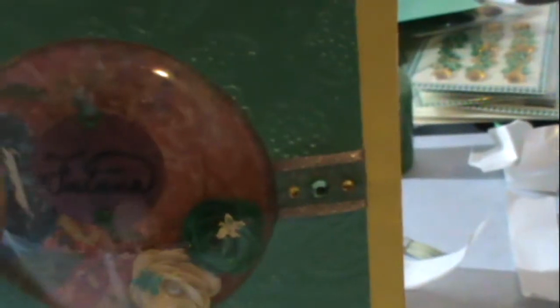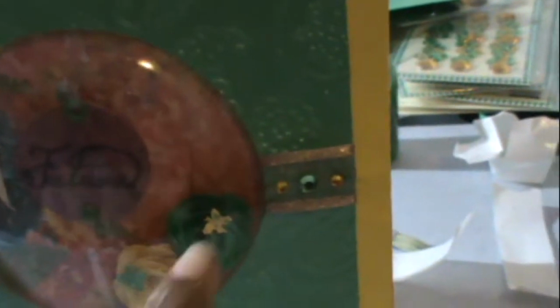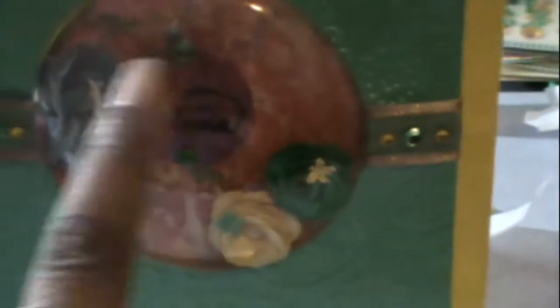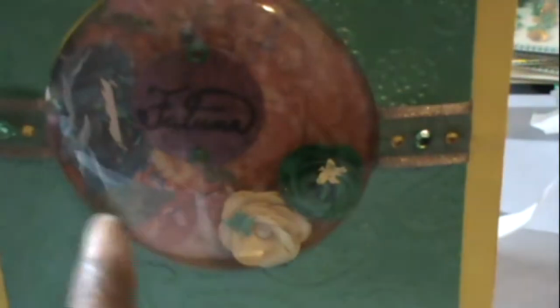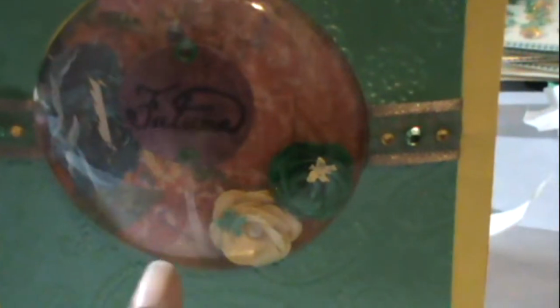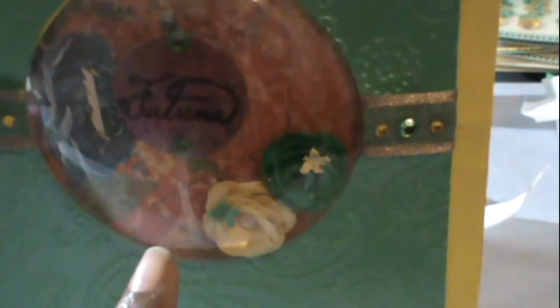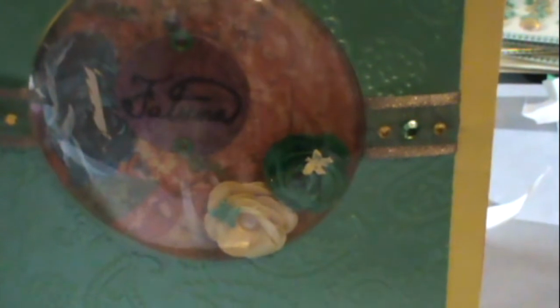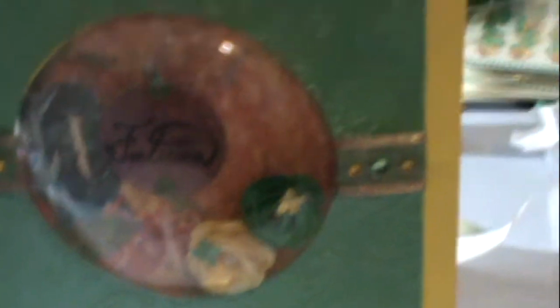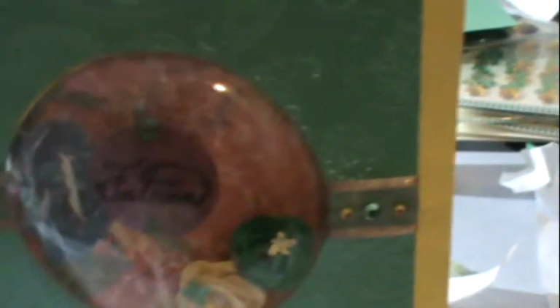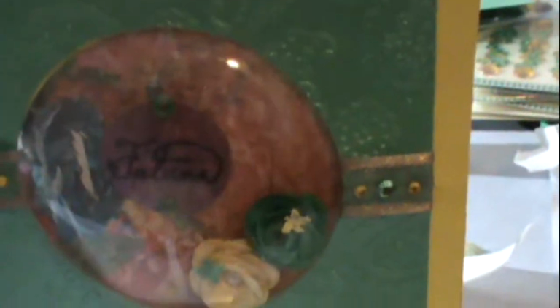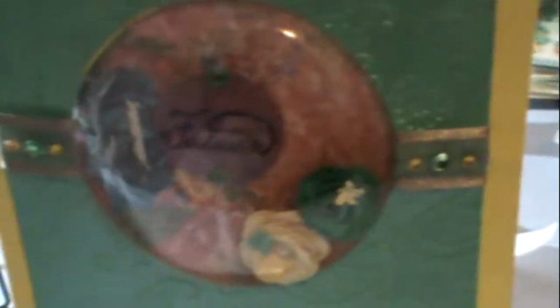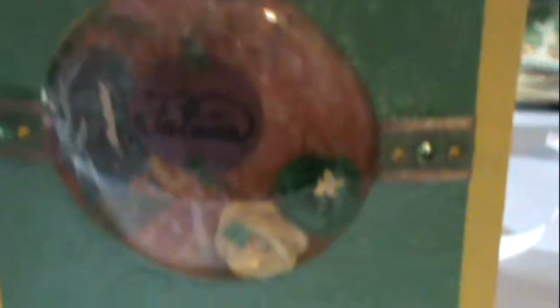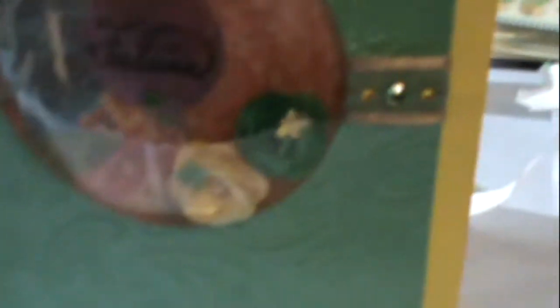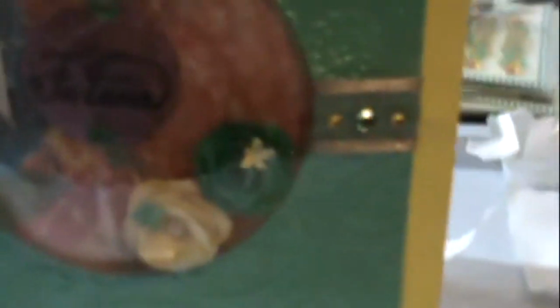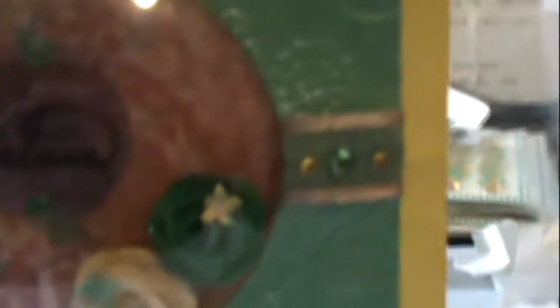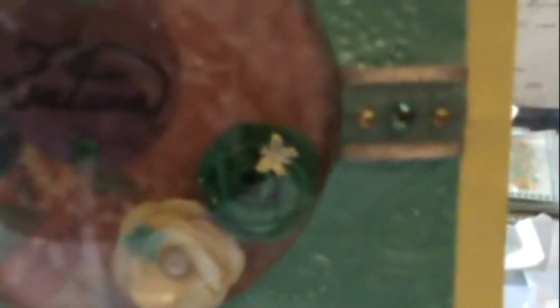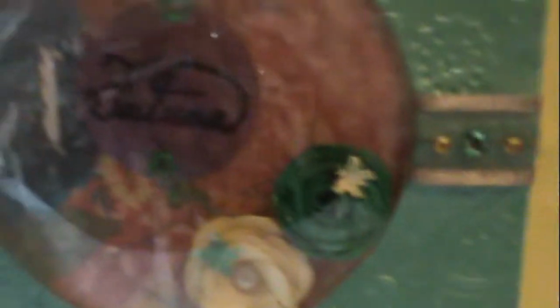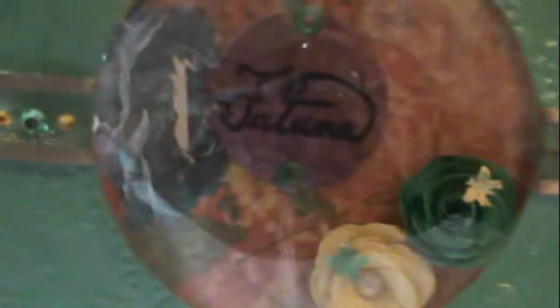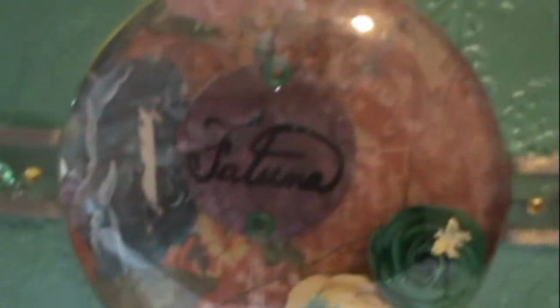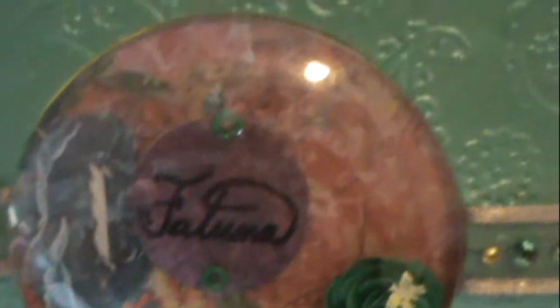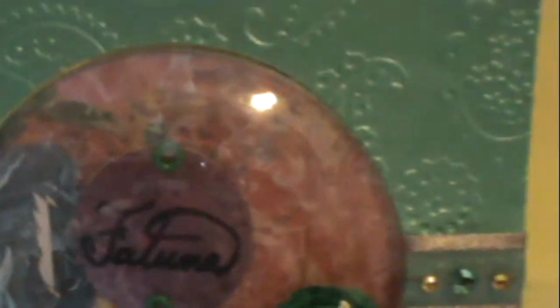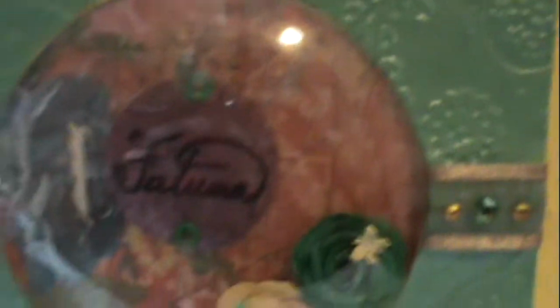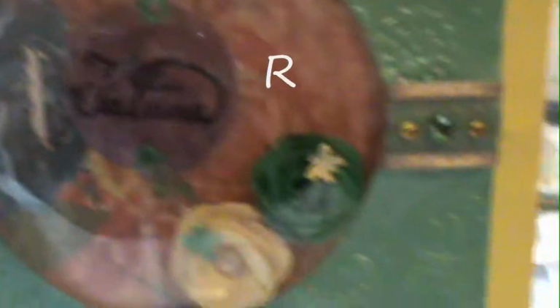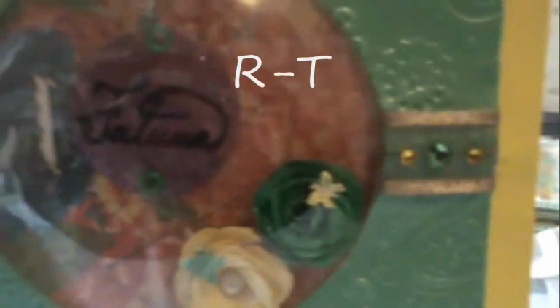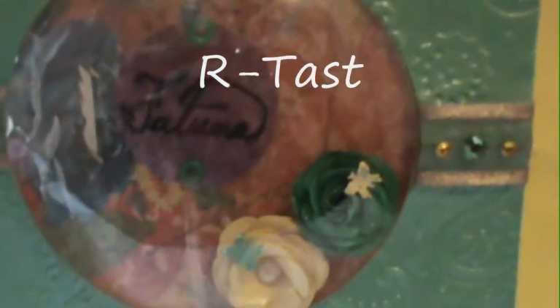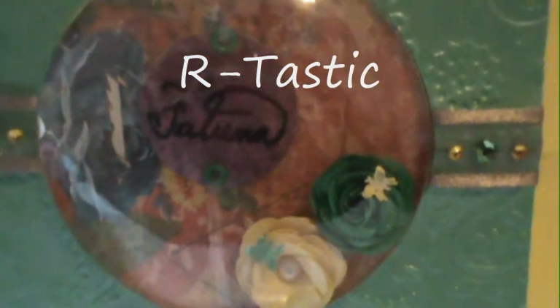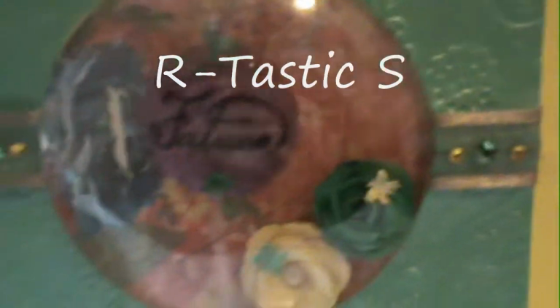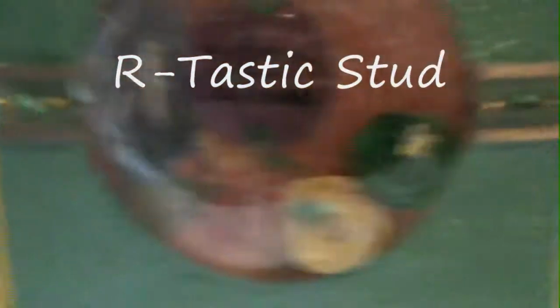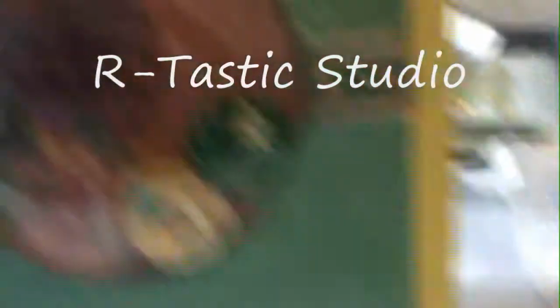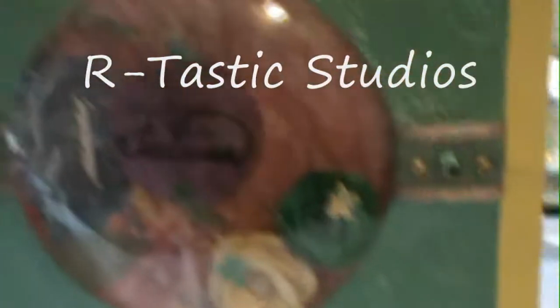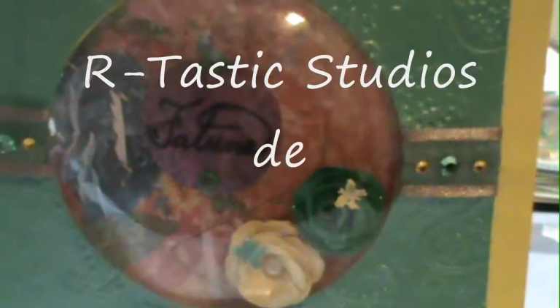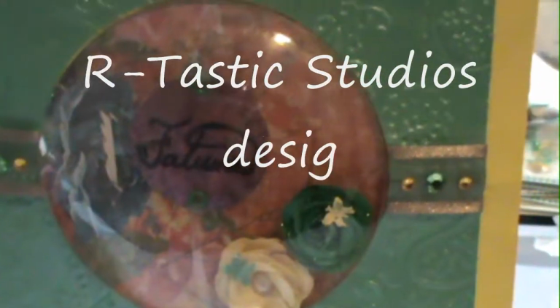This dome thing is actually a Bow Bunny candy holder that I used. And there you go — hope you like it! Thank you for watching, ciao for now.